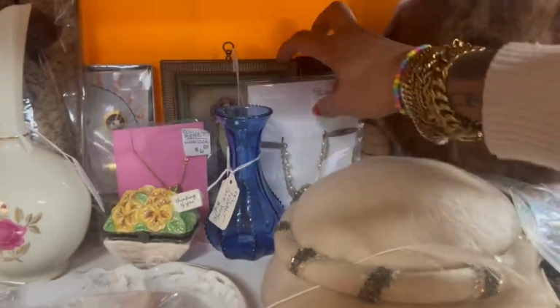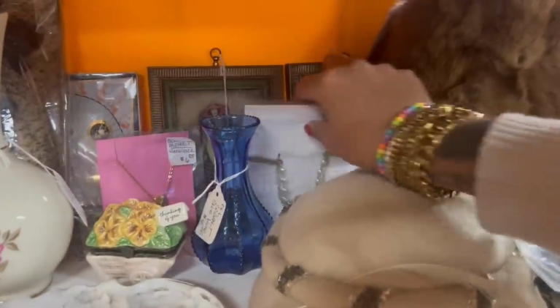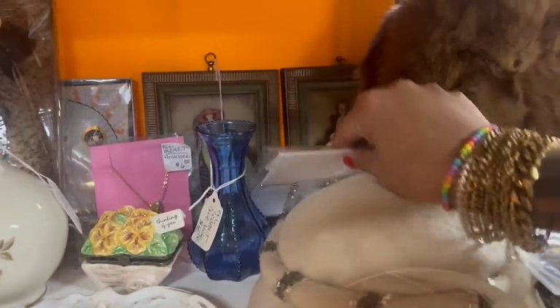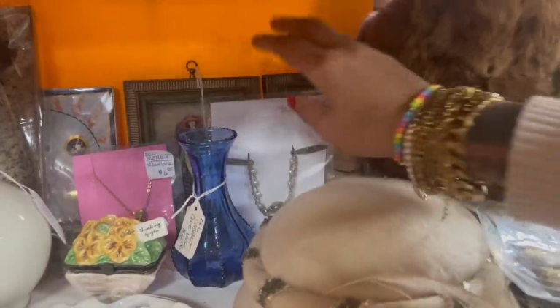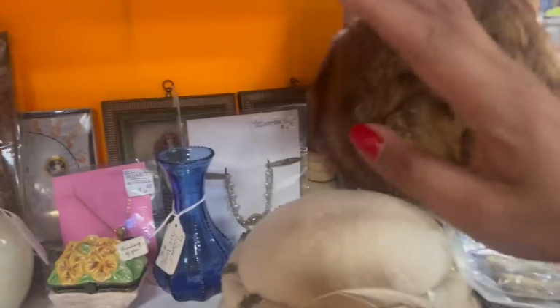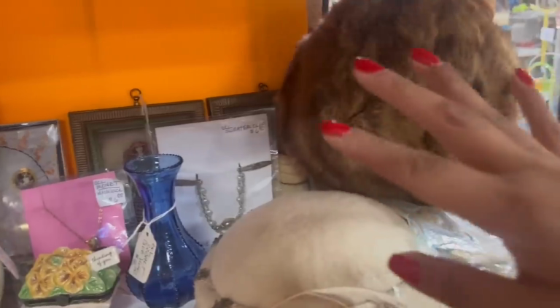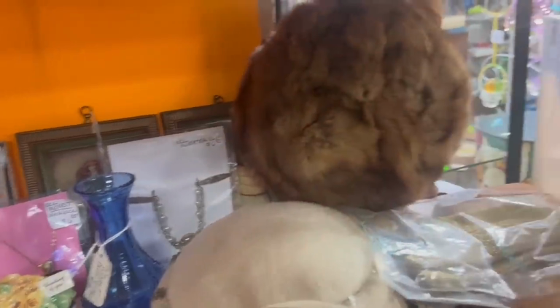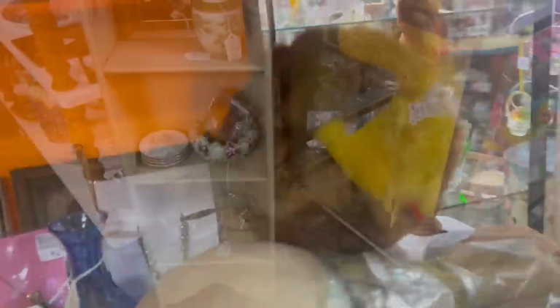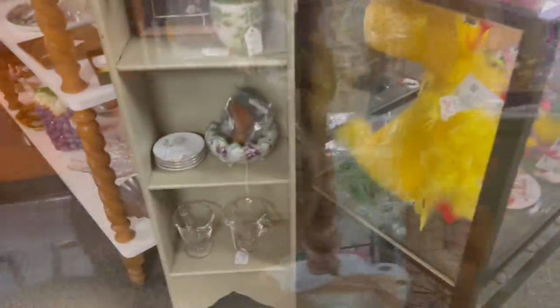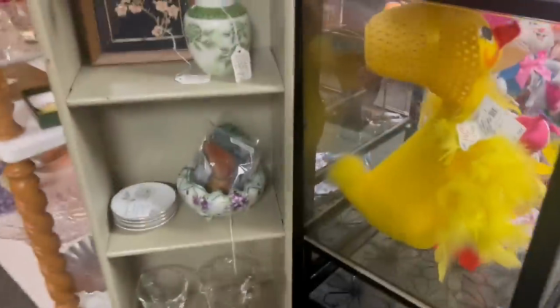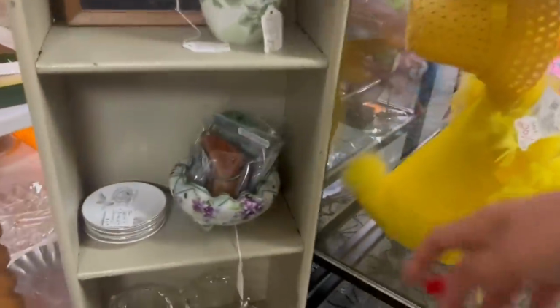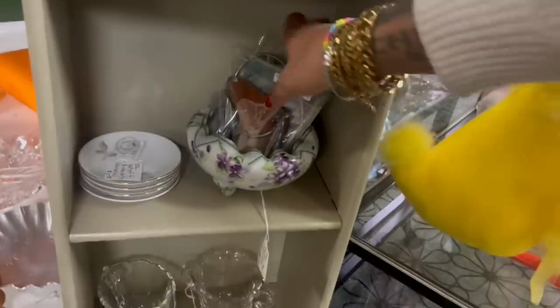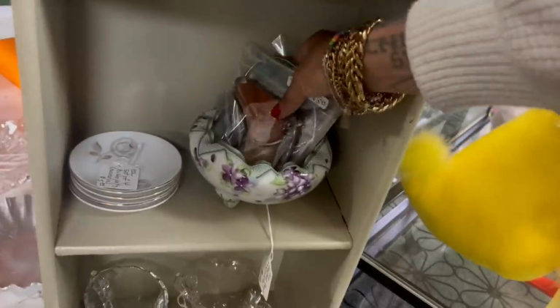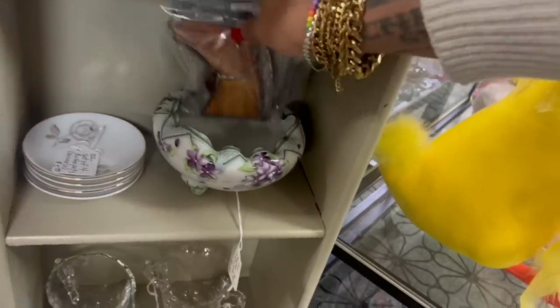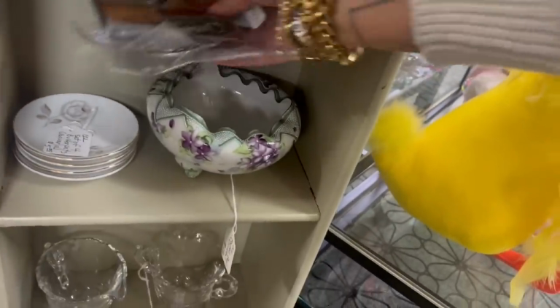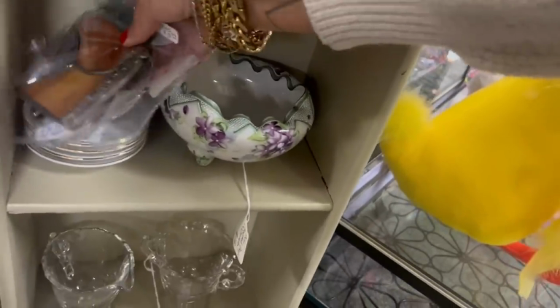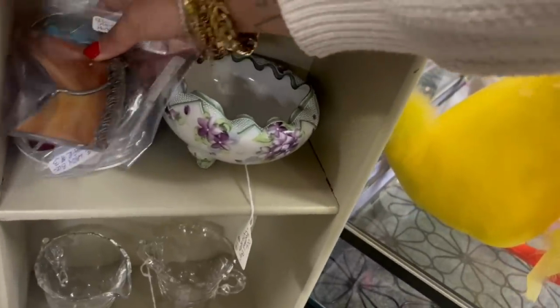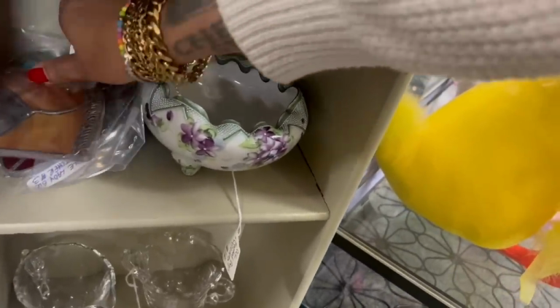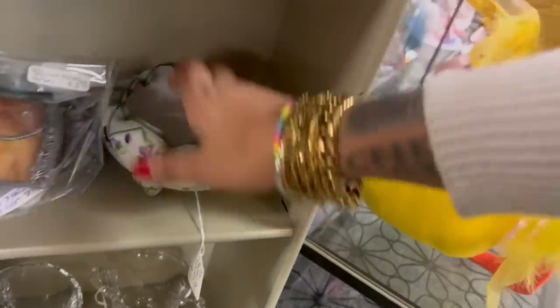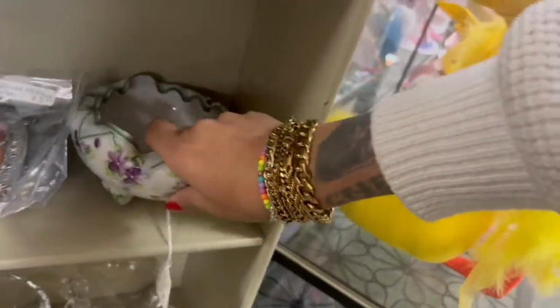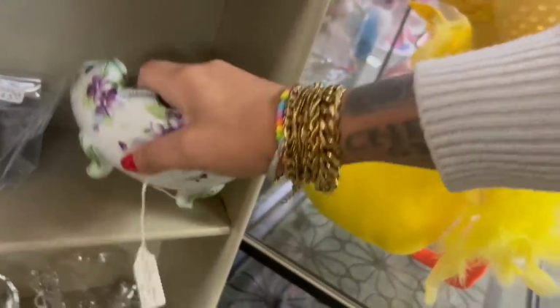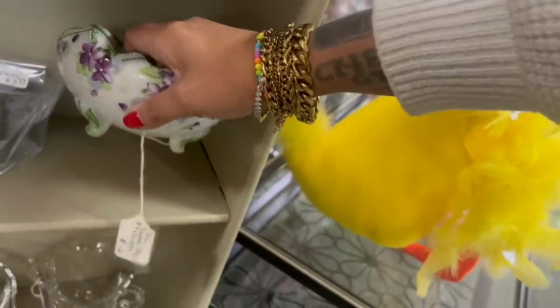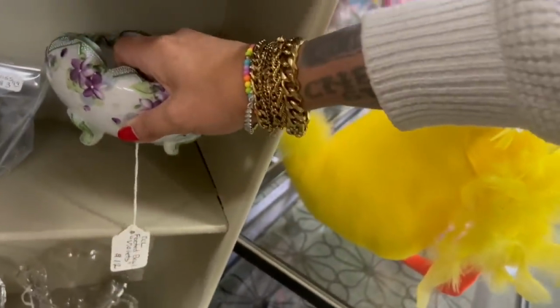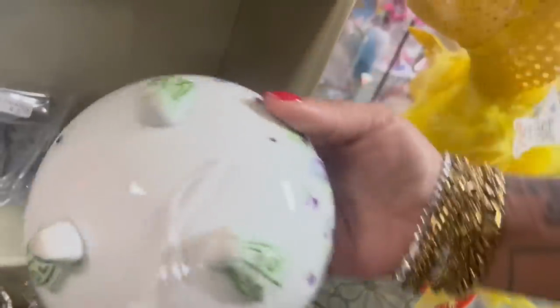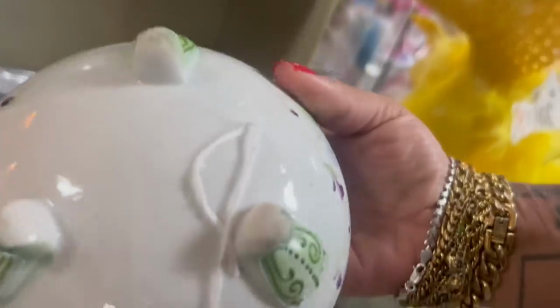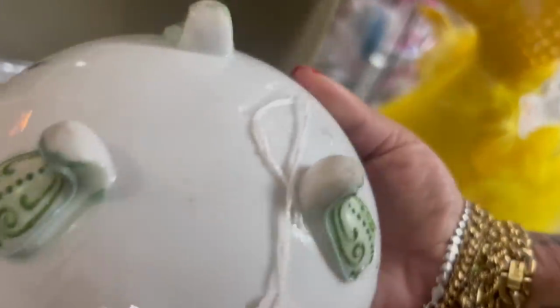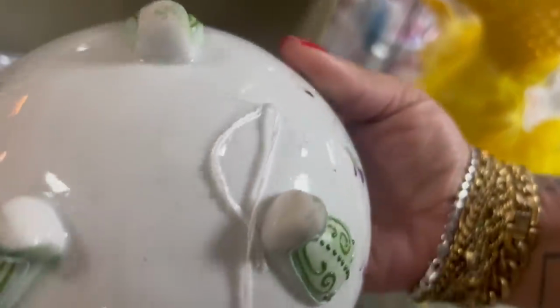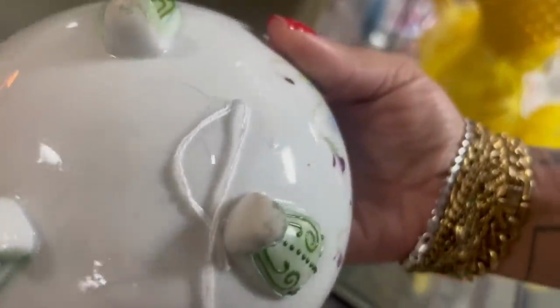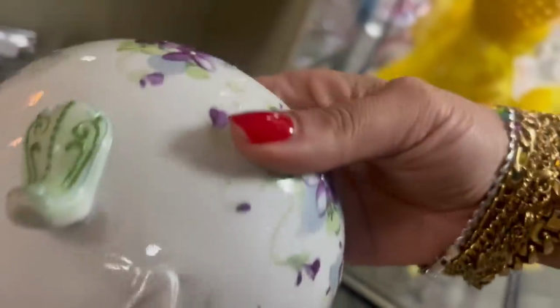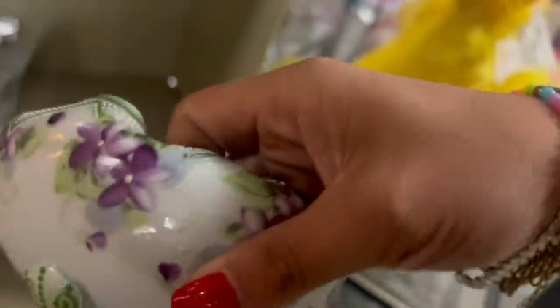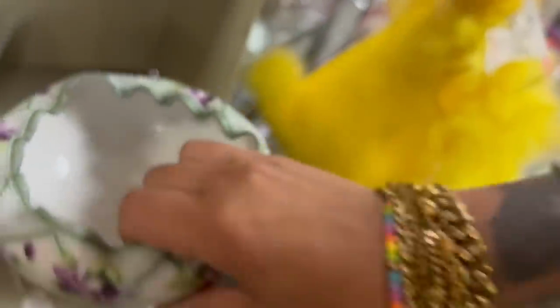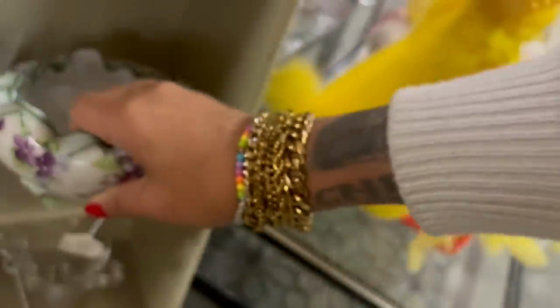All right, let me not get too crazy — settle down. I'm actually going to drop some of this stuff off because my basket is already a little full. This is very cool — $12. It's not marked, though. That makes me a little nervous.